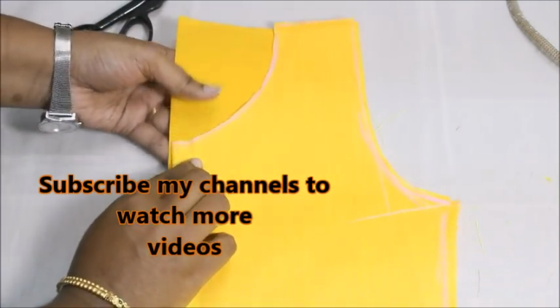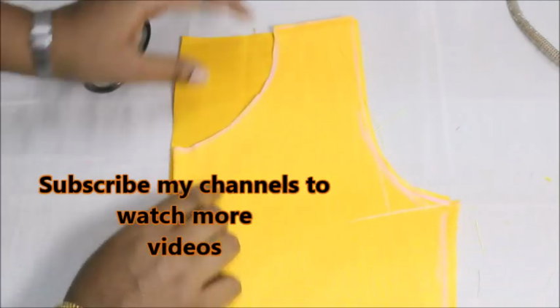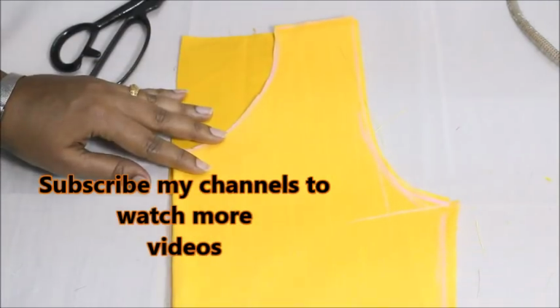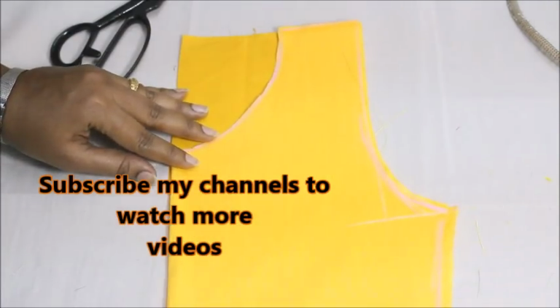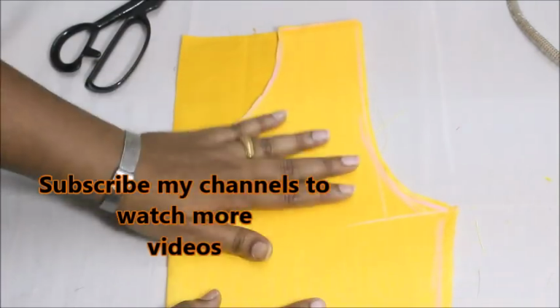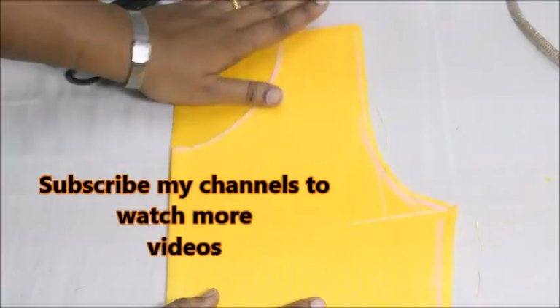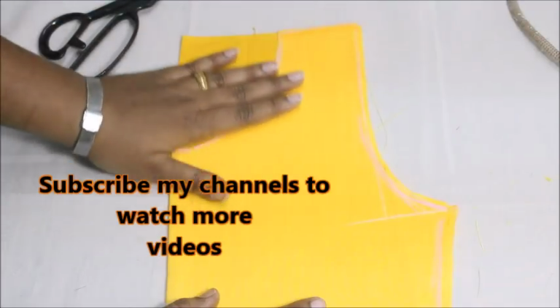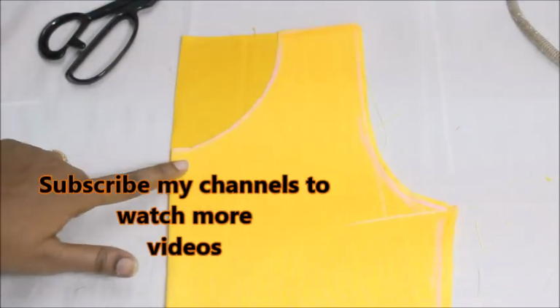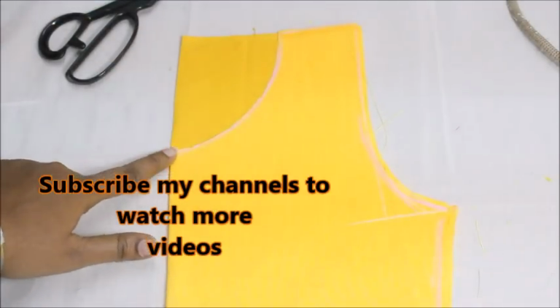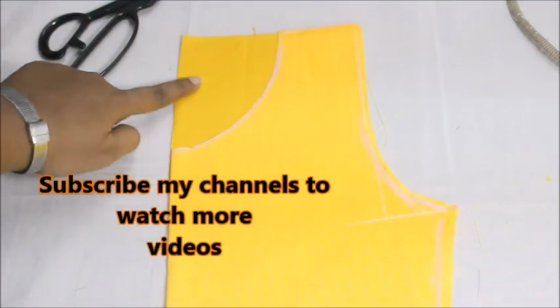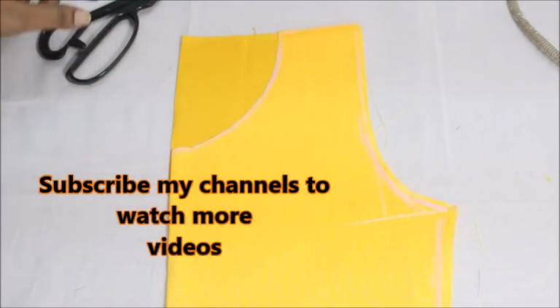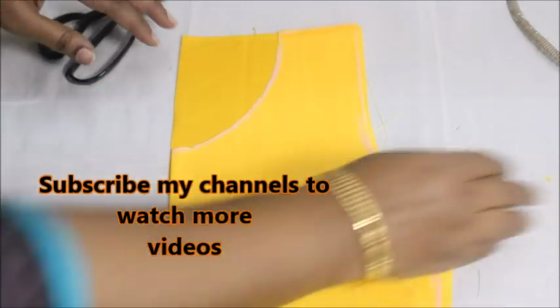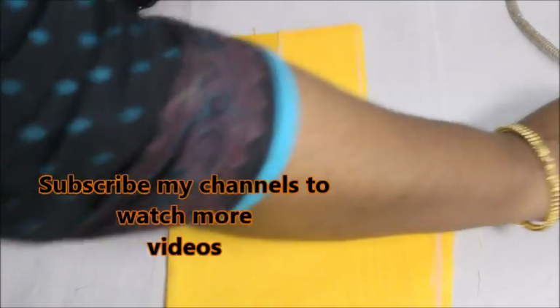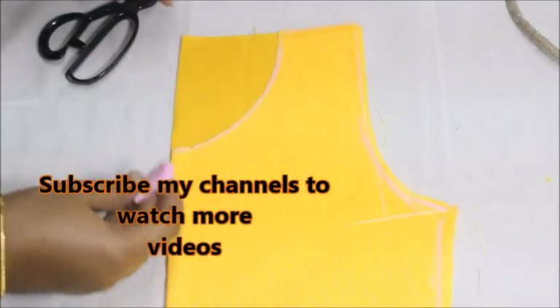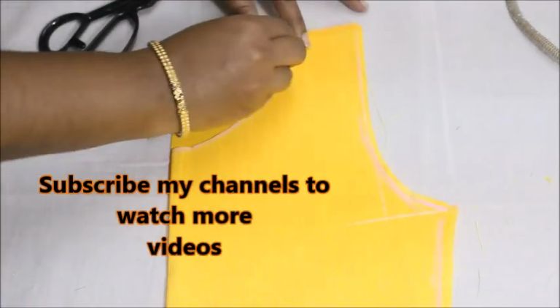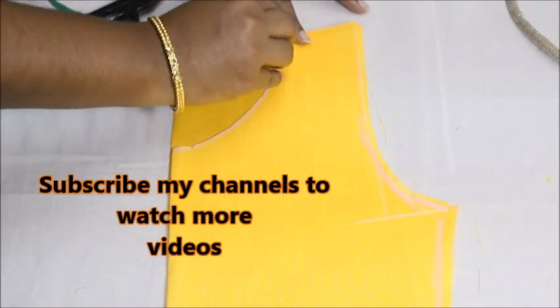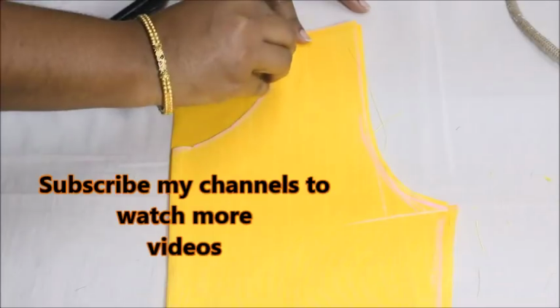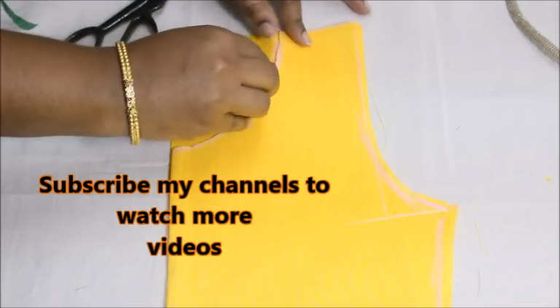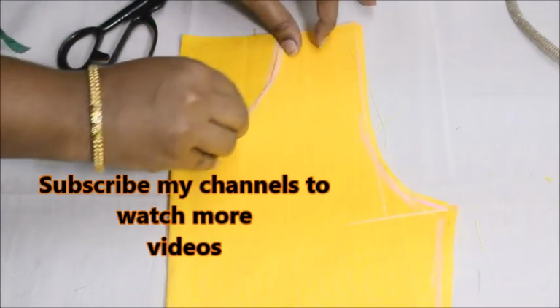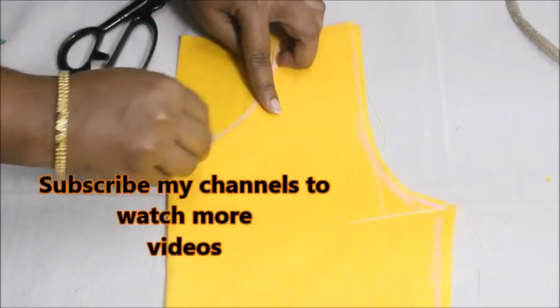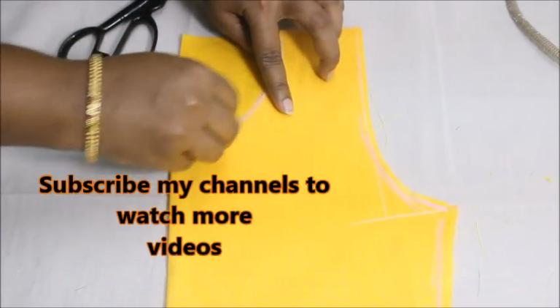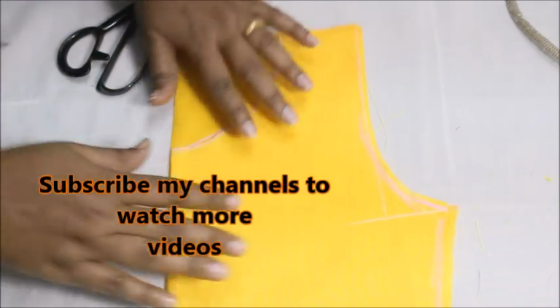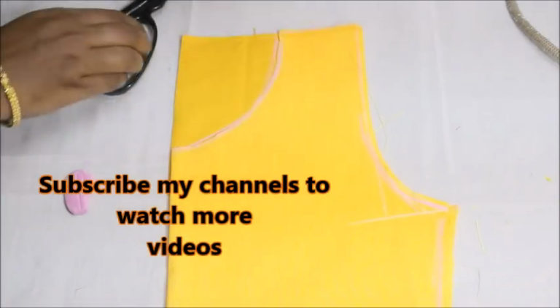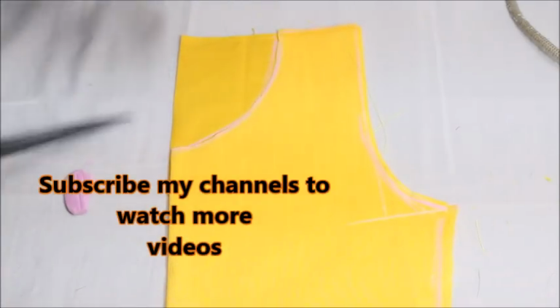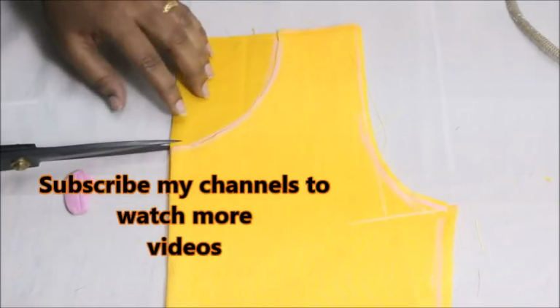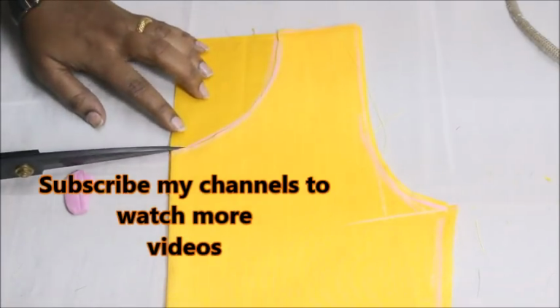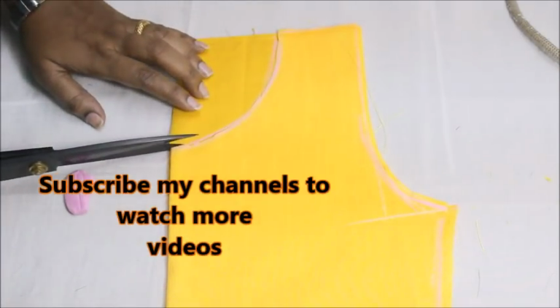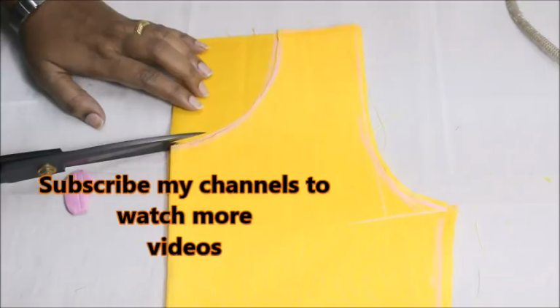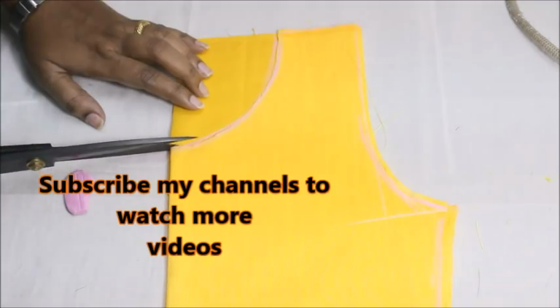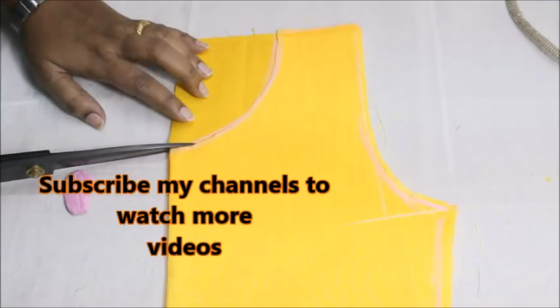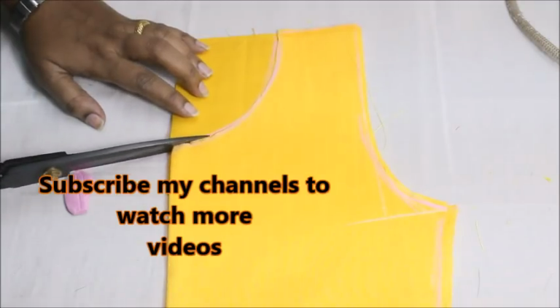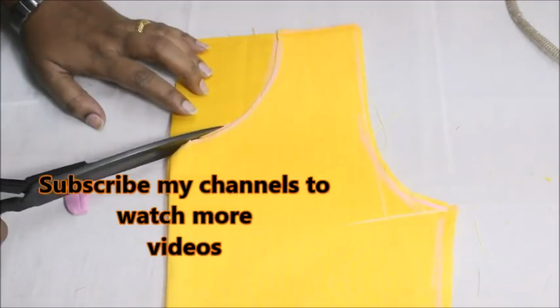Make sure that the folded edge of your kurti neckline matches the folded edge of the fabric, and place that underneath. You're going to mark the exact shape of the neckline and cut on the exact shape.